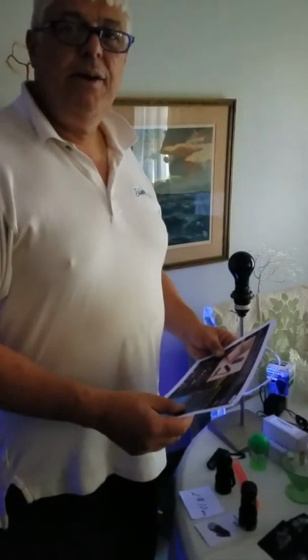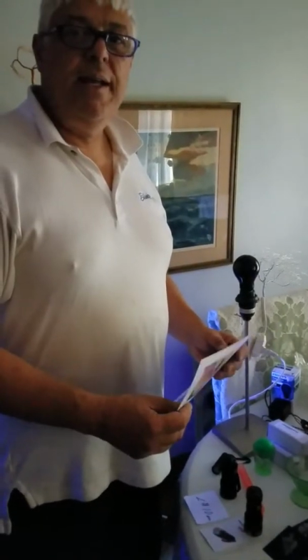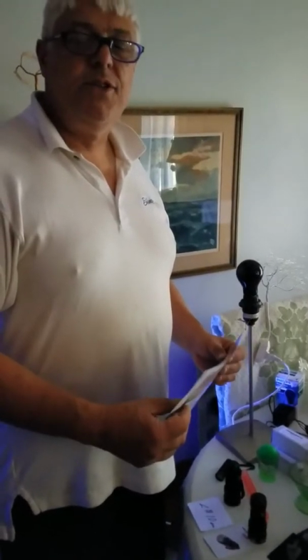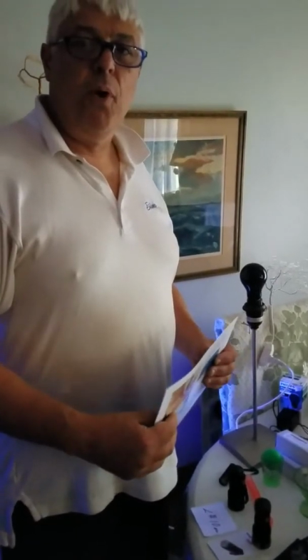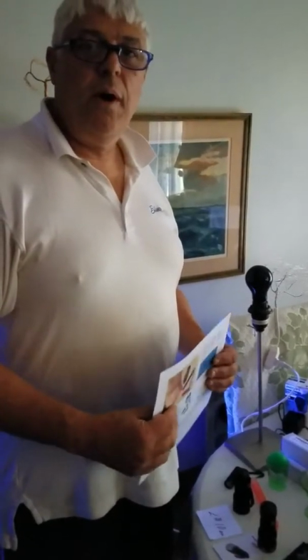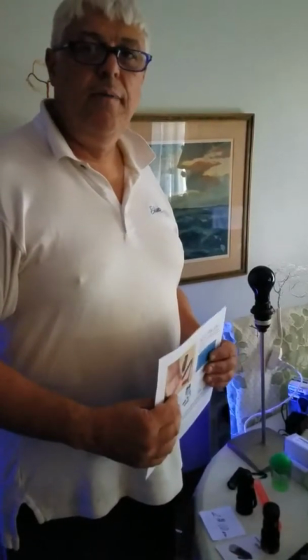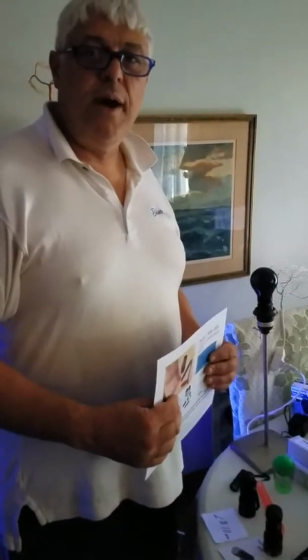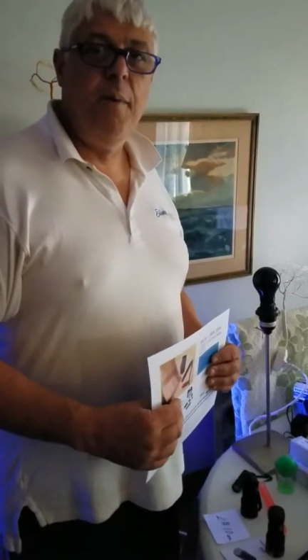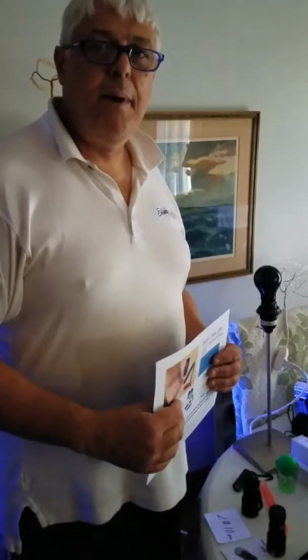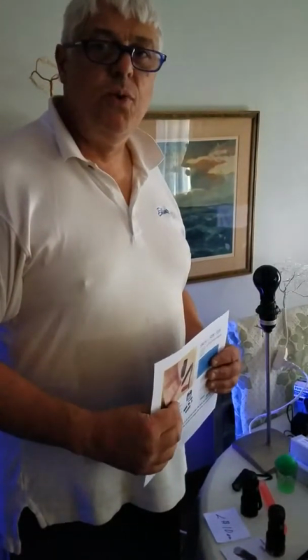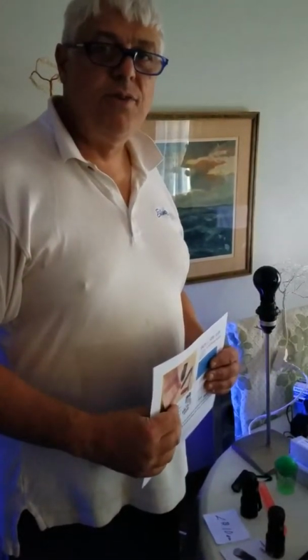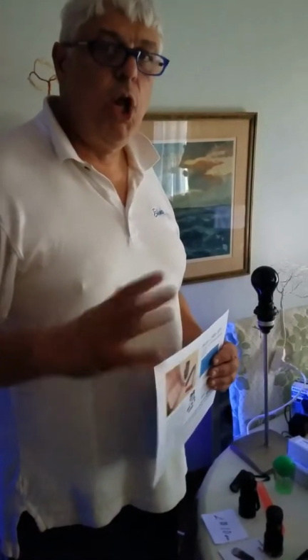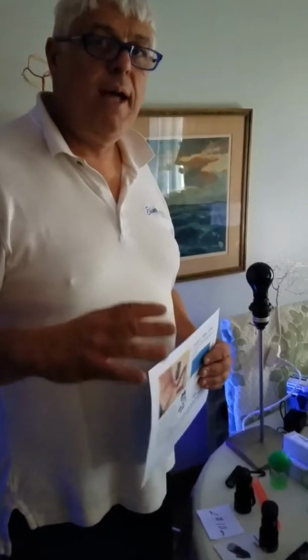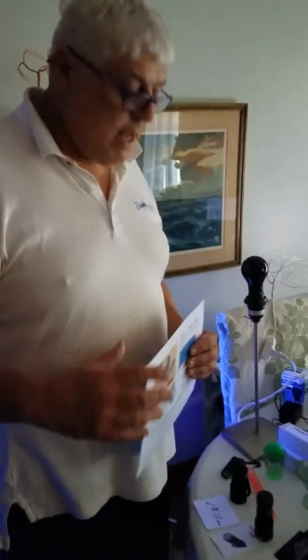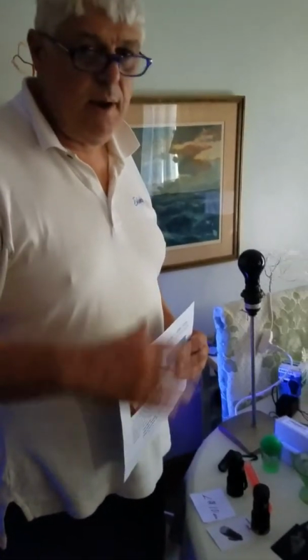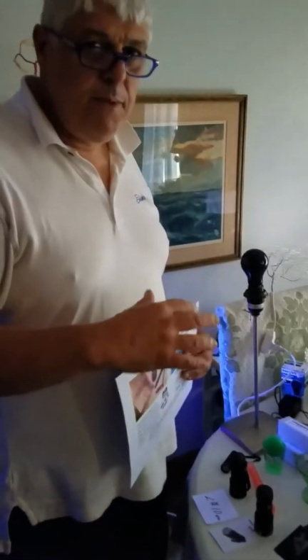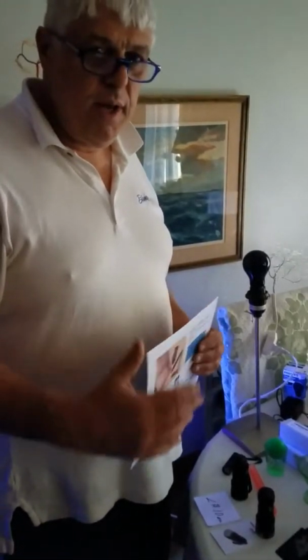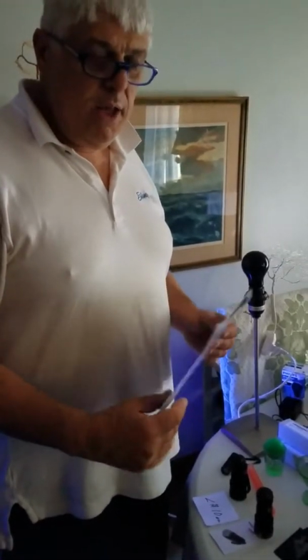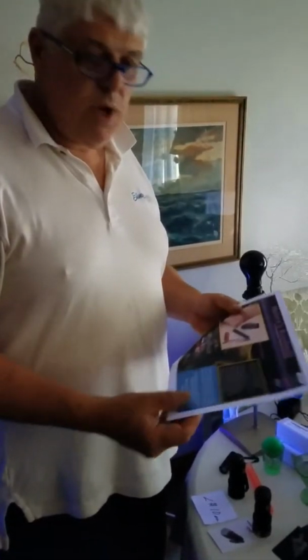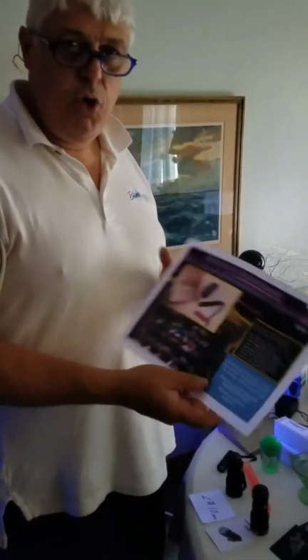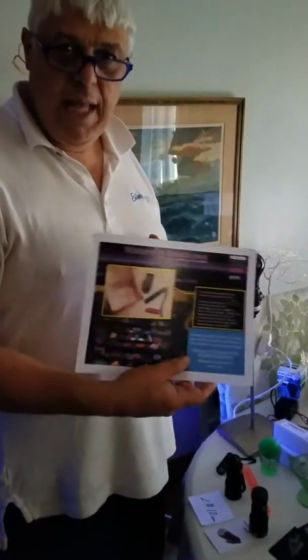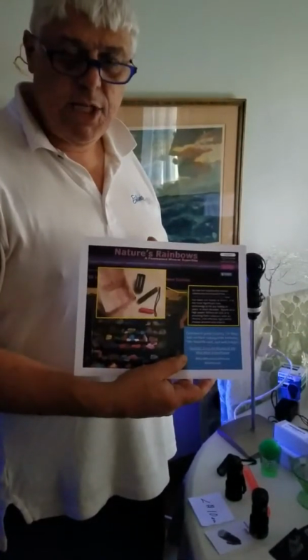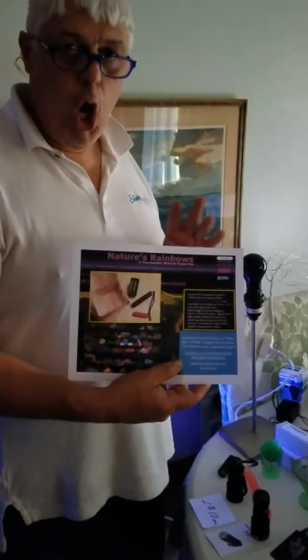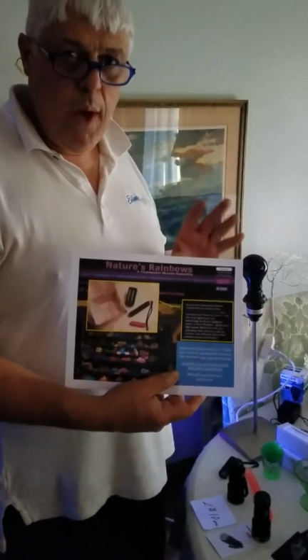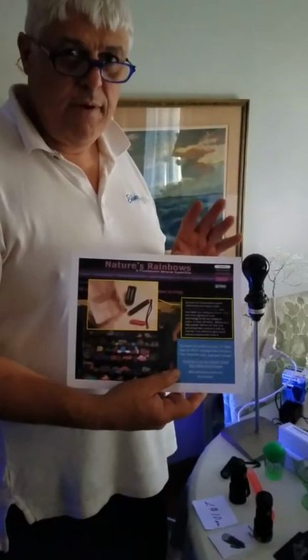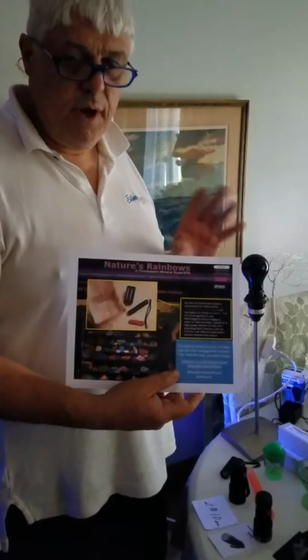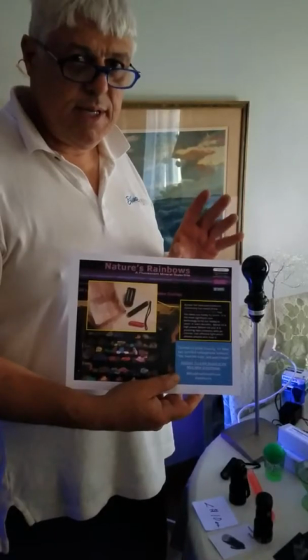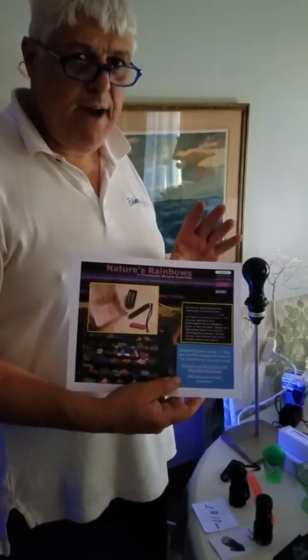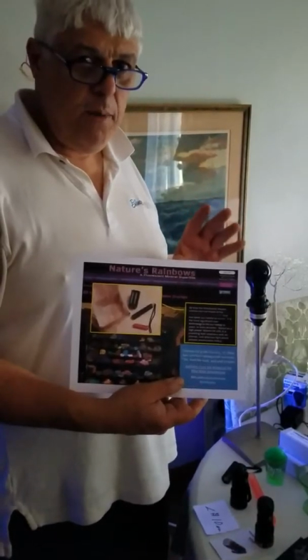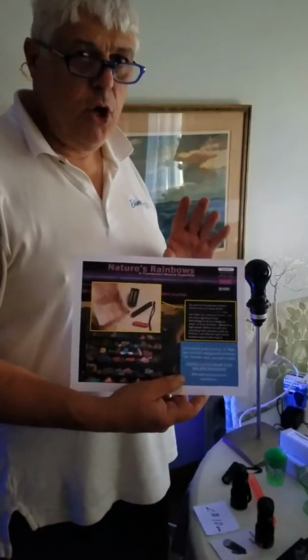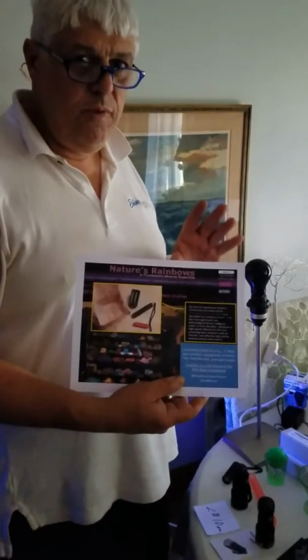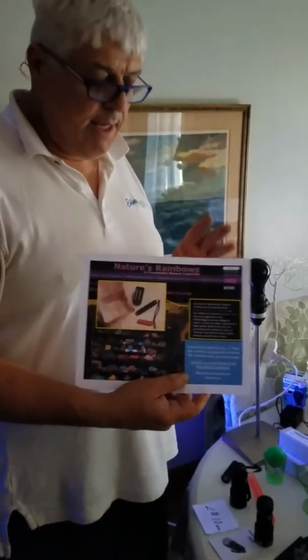Greetings, it's Jim Pecora, director of the Micah Mine Schoolhouse. We're in a low-light setting because I'm going to demonstrate the use of UV lights — long-wave, 365-nanometer UV lights.